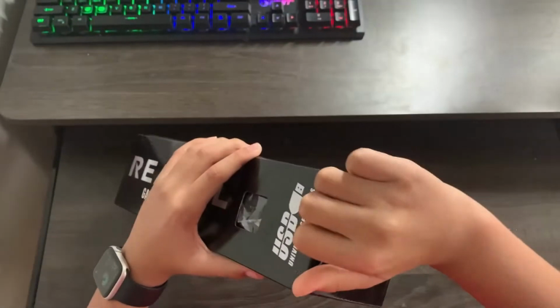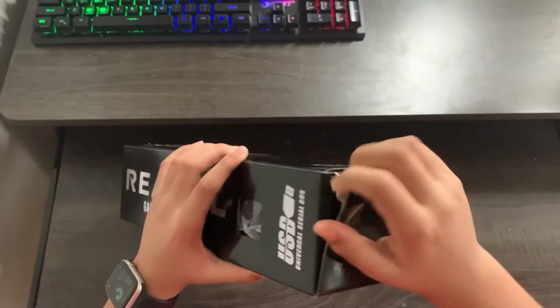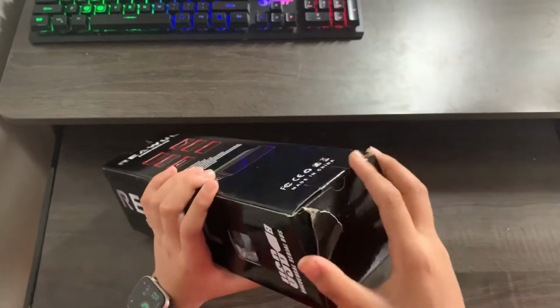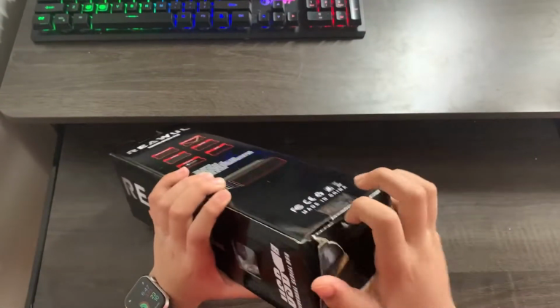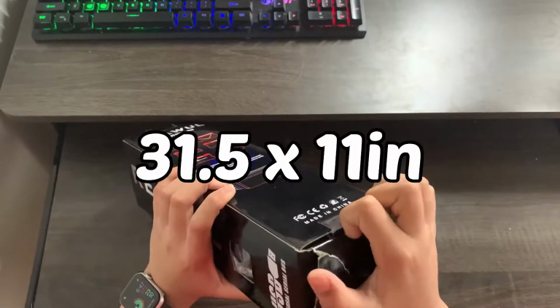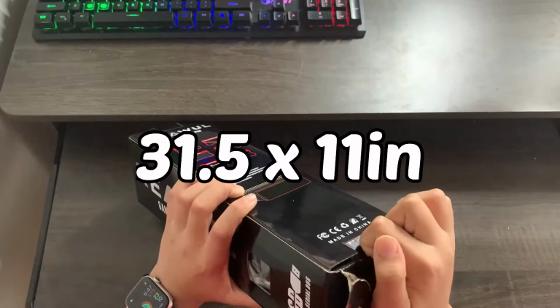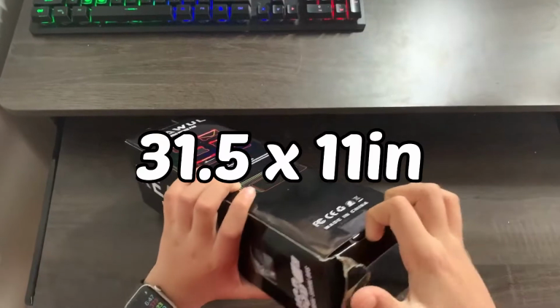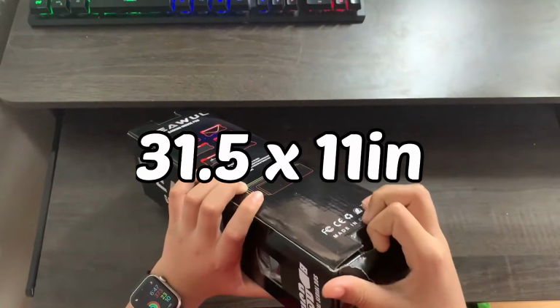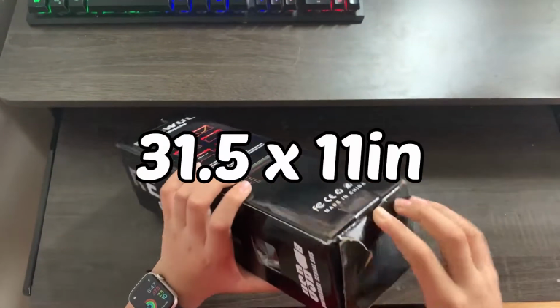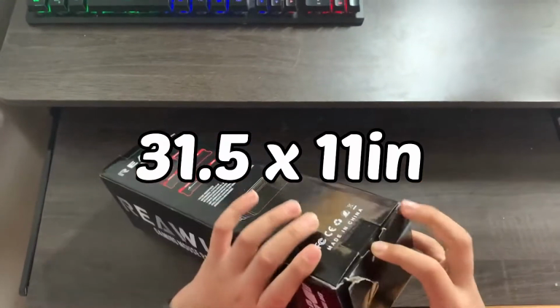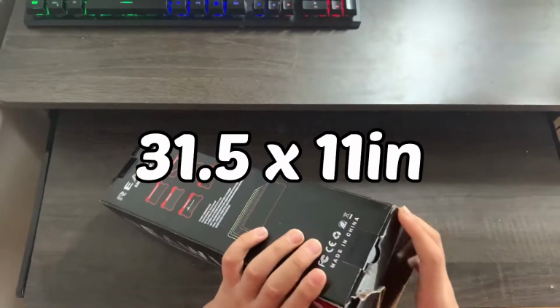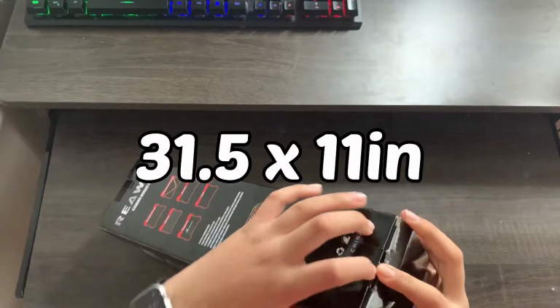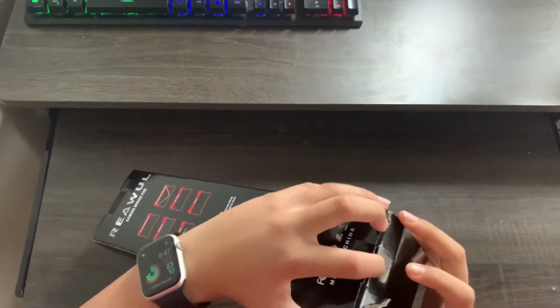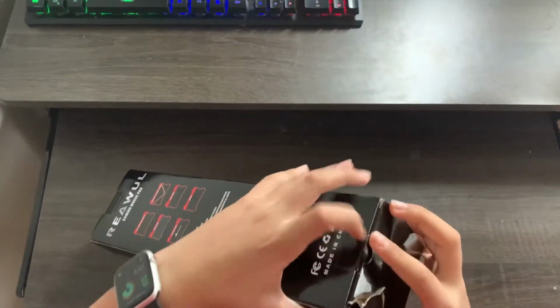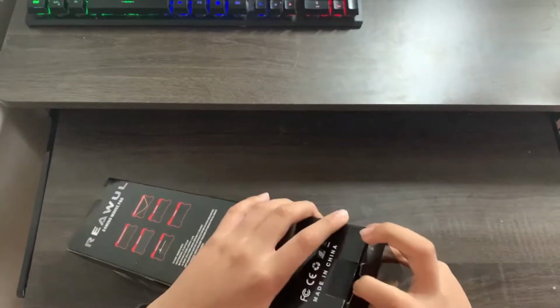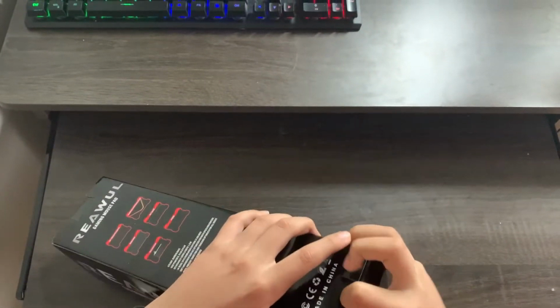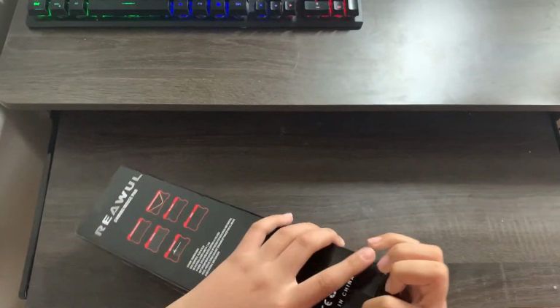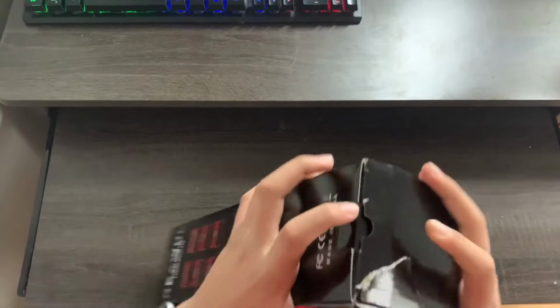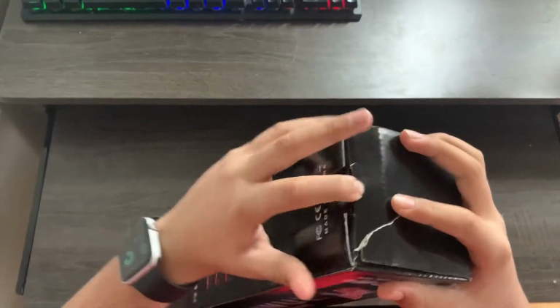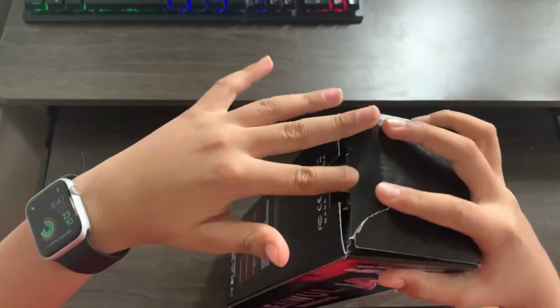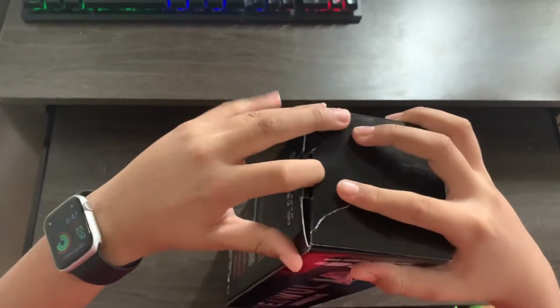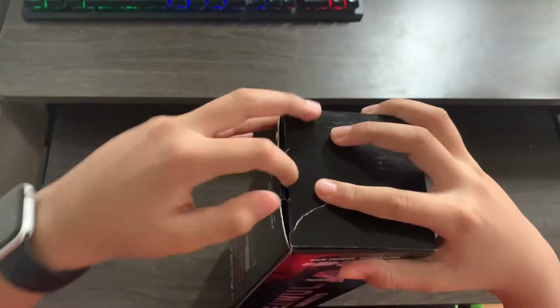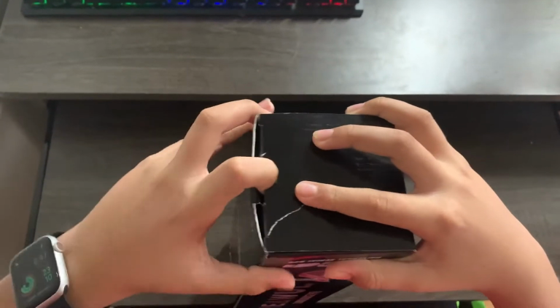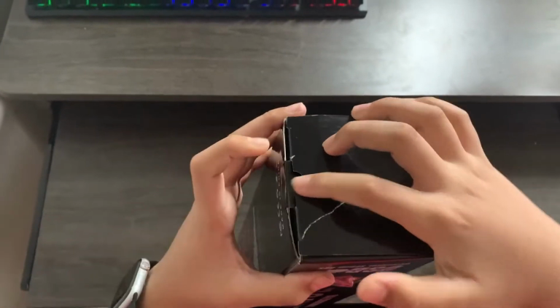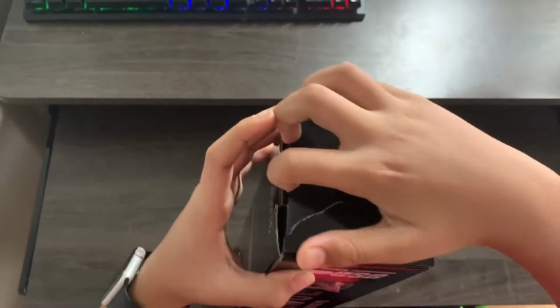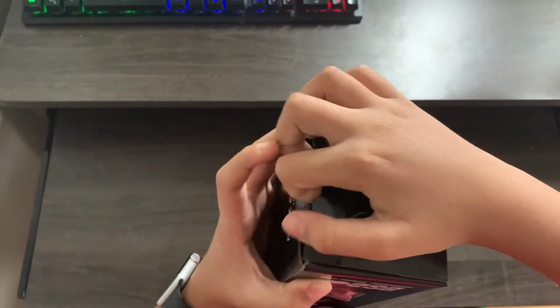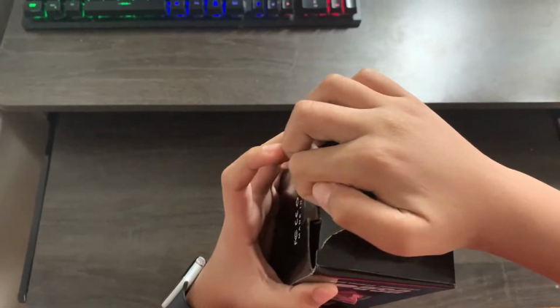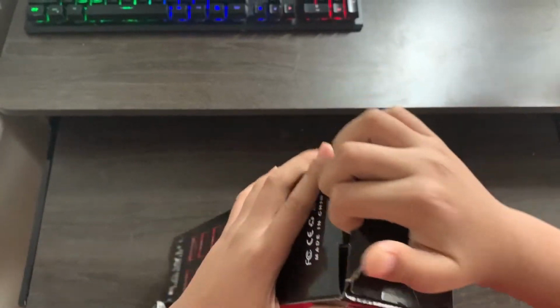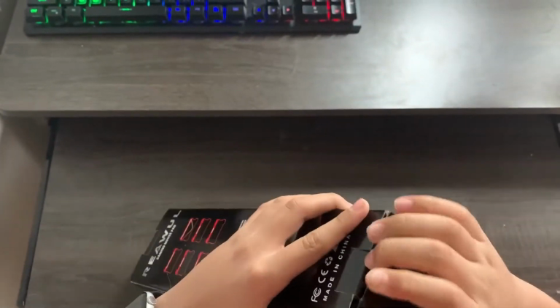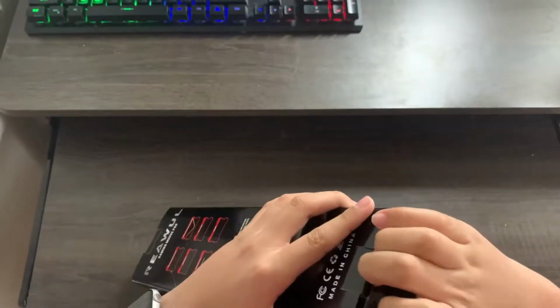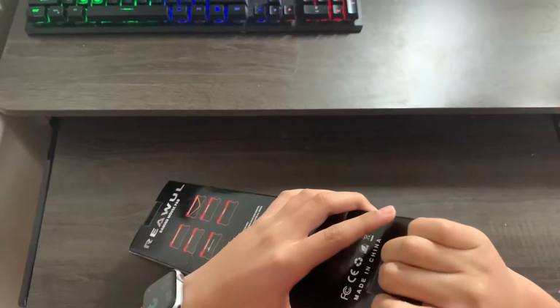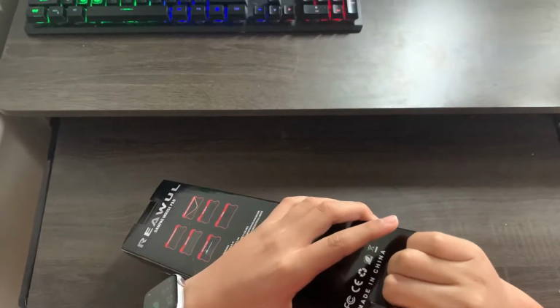The mousepad's size is 31.5 inches by 11 inches, which is pretty big. I would recommend measuring your desk before ordering this mousepad because you don't want it to be too big or too small.